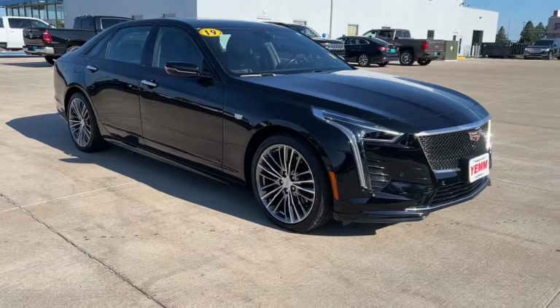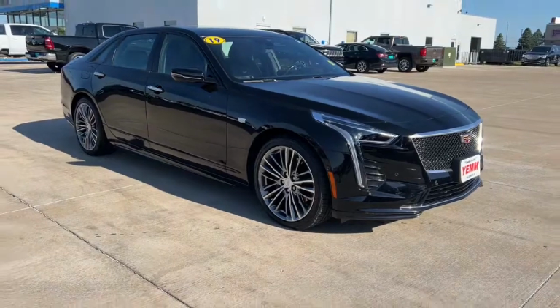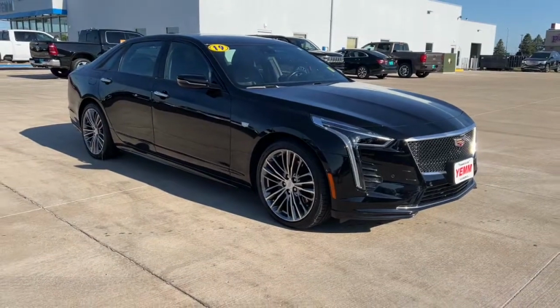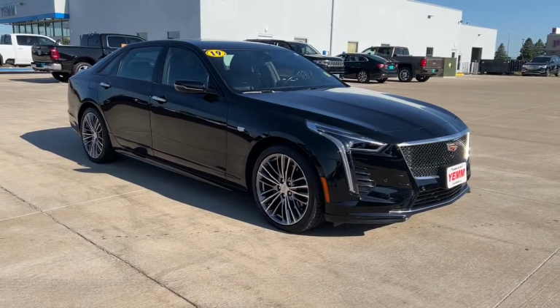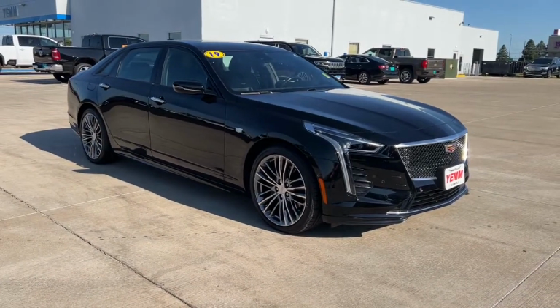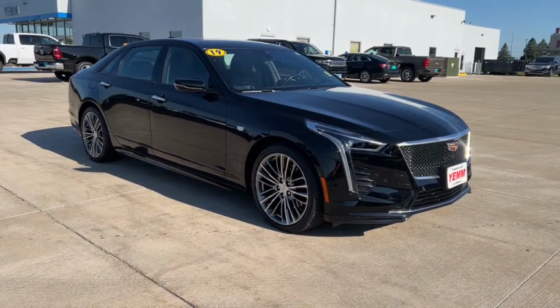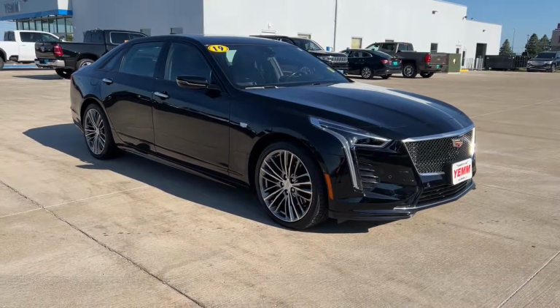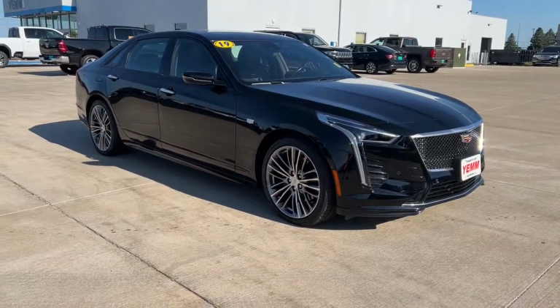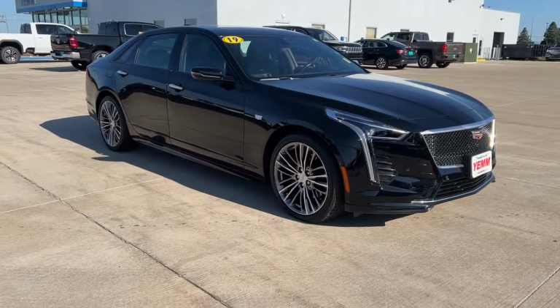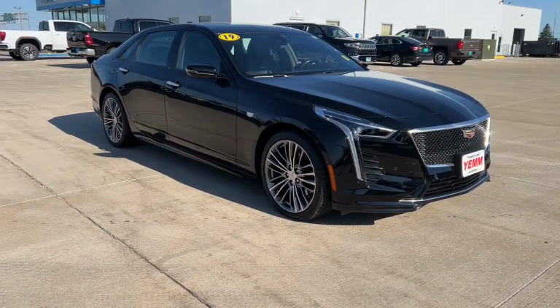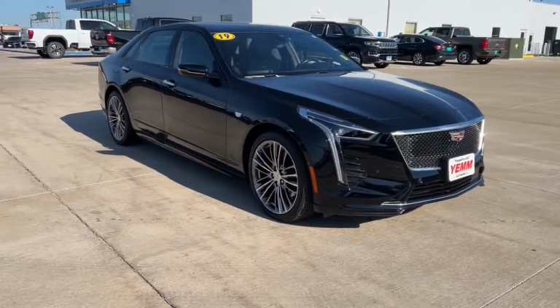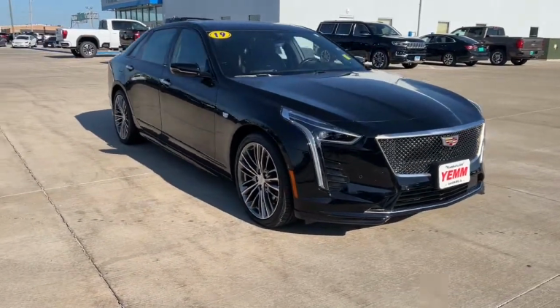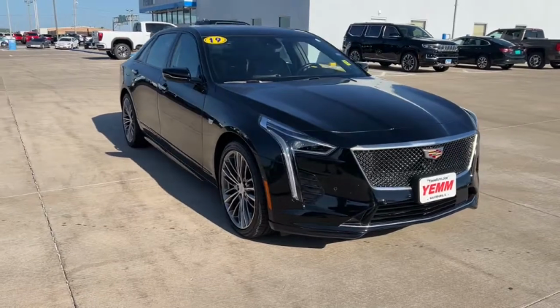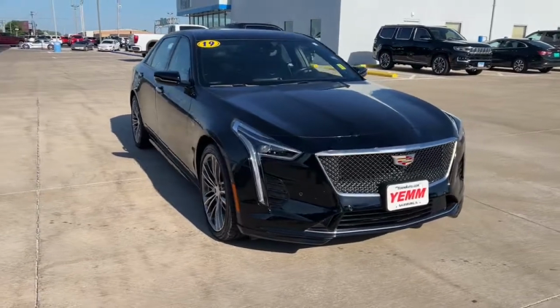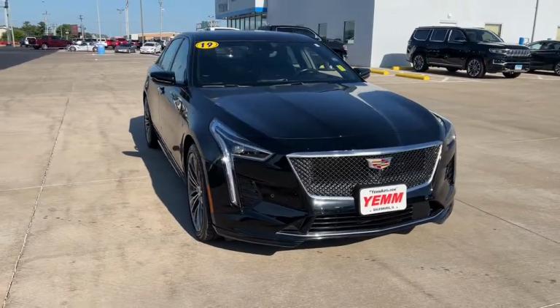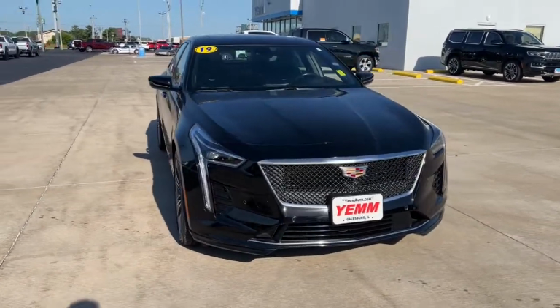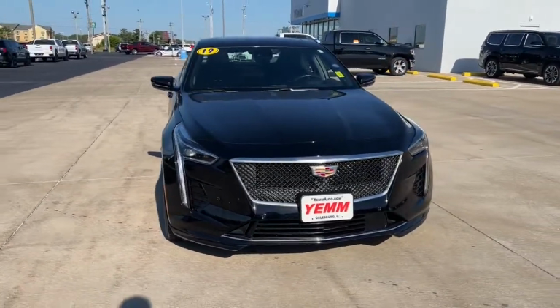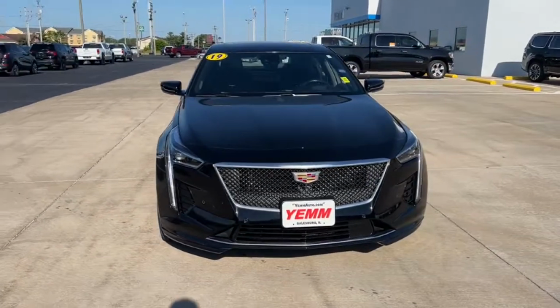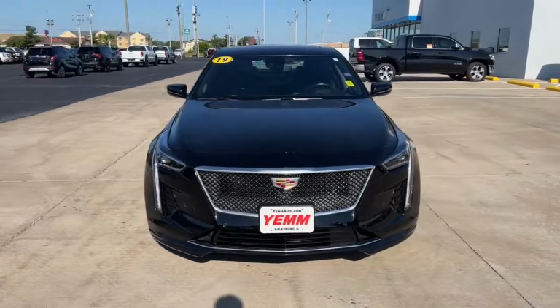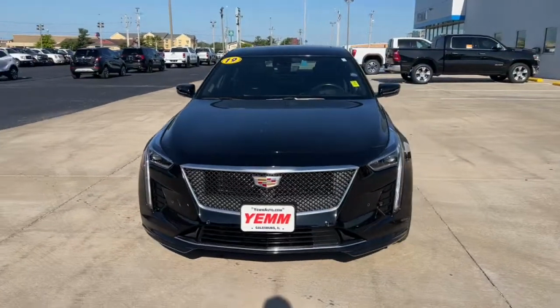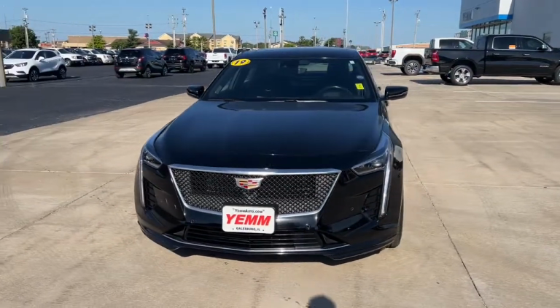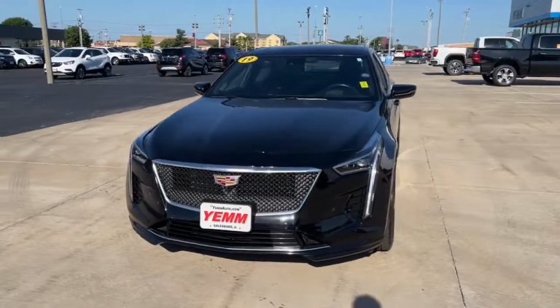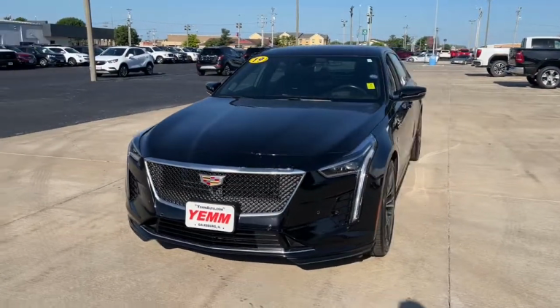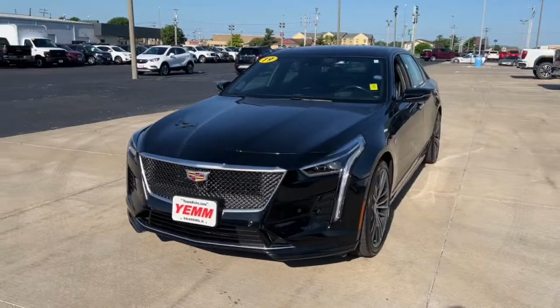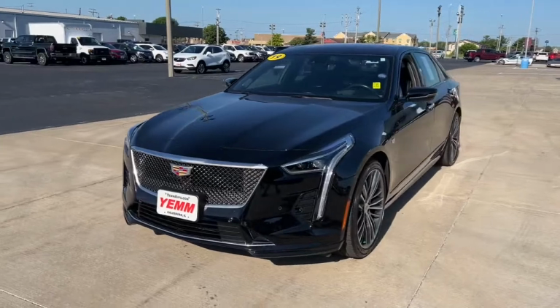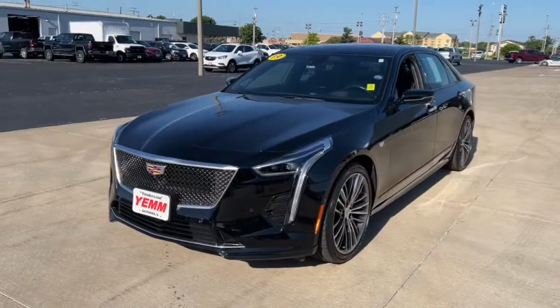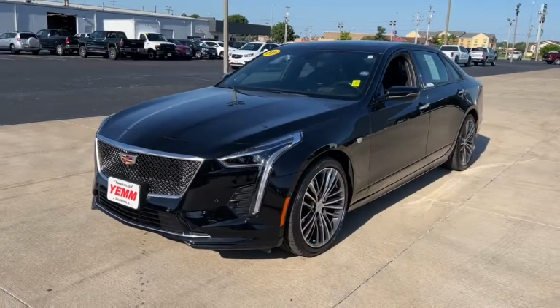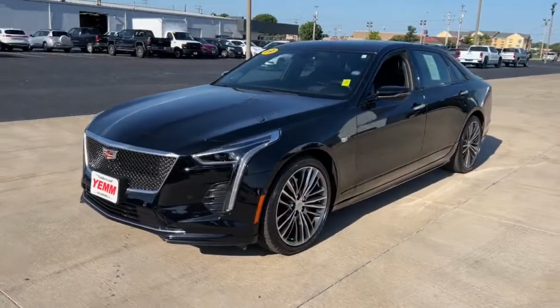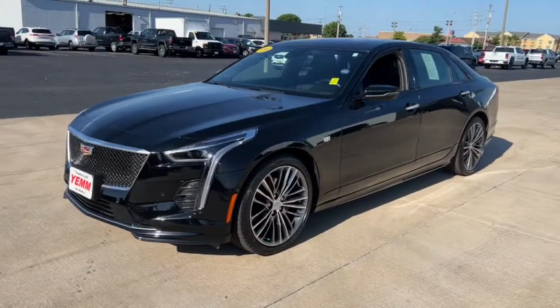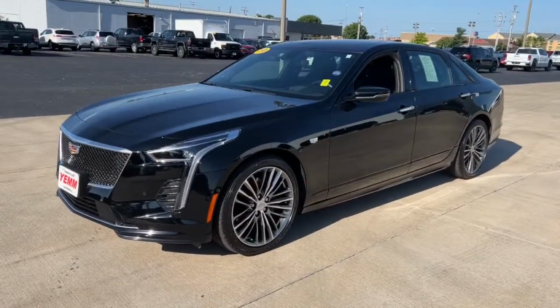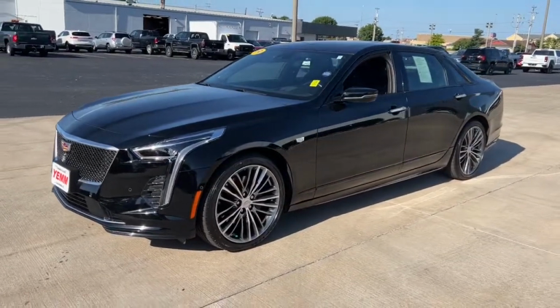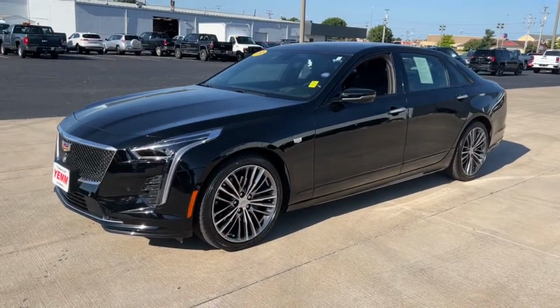Get a feel for the 2019 Cadillac CT6. The CT6 sedan delivers superlative luxury, state-of-the-art technology, smooth athletic power, and bold styling that is both assertive and refined.